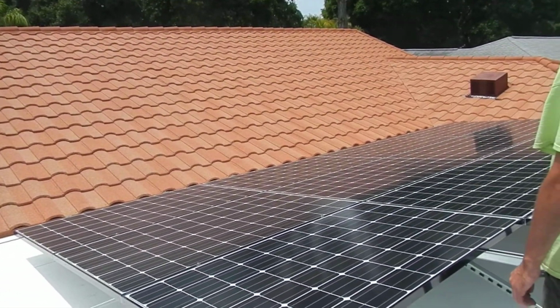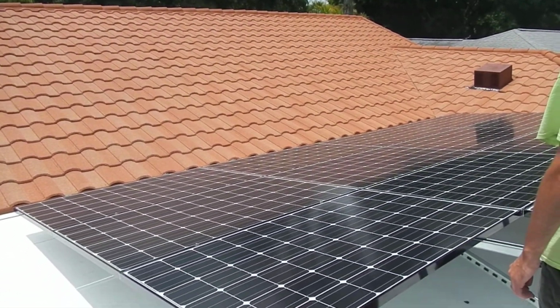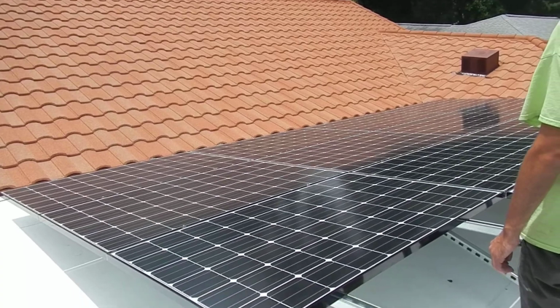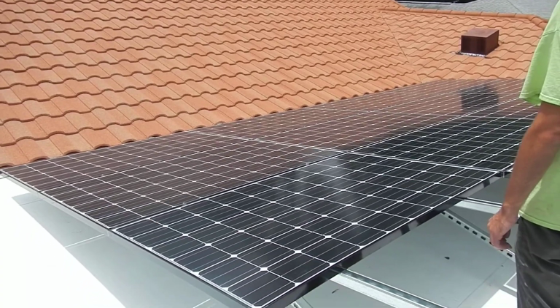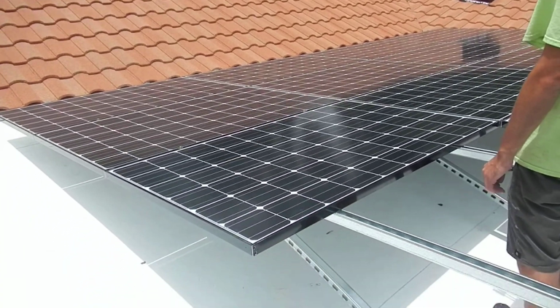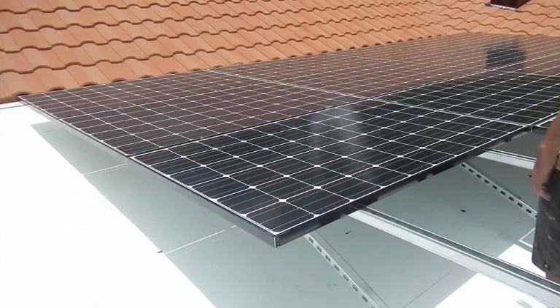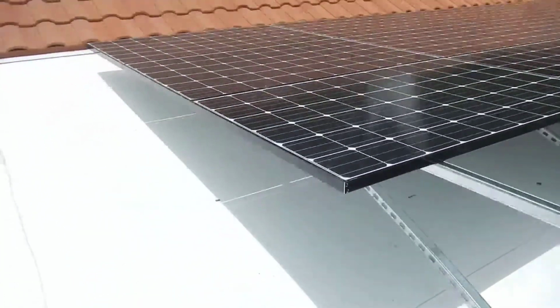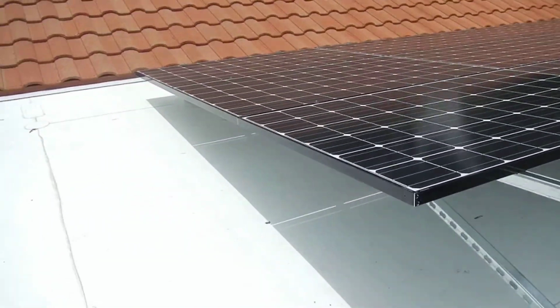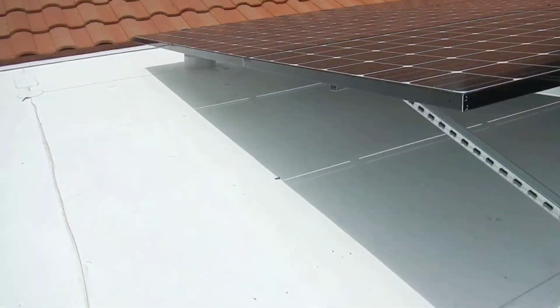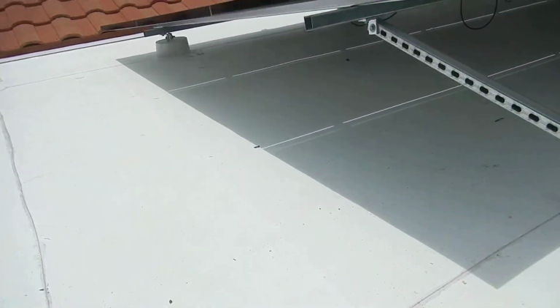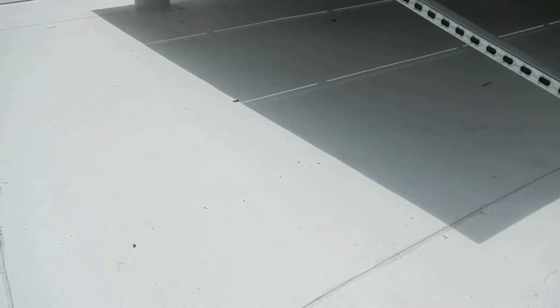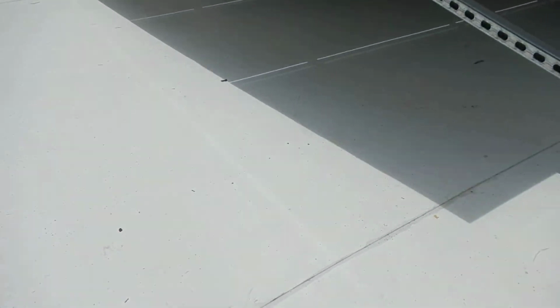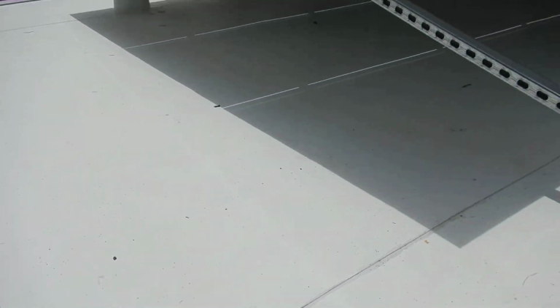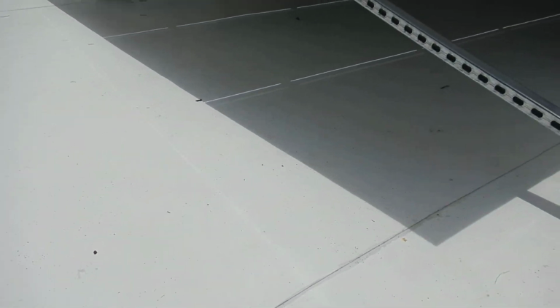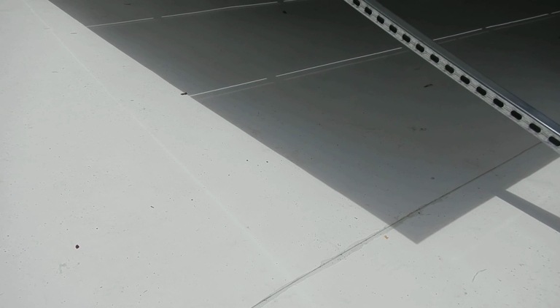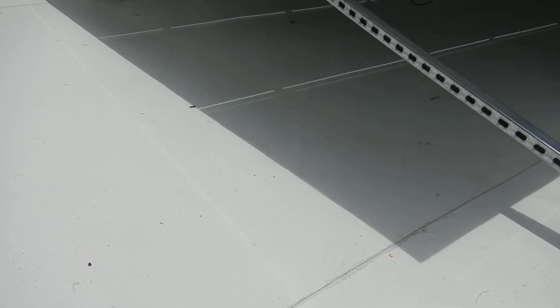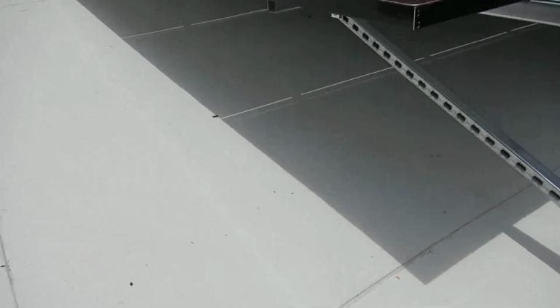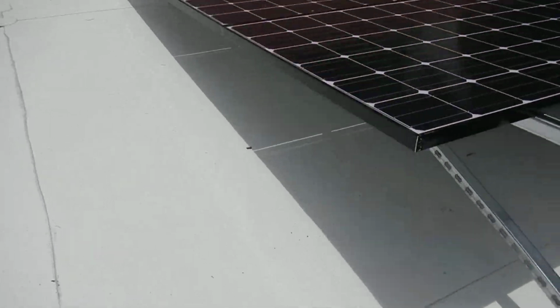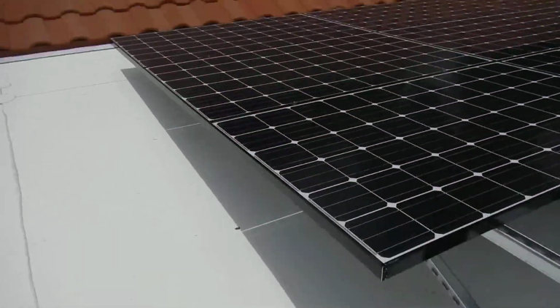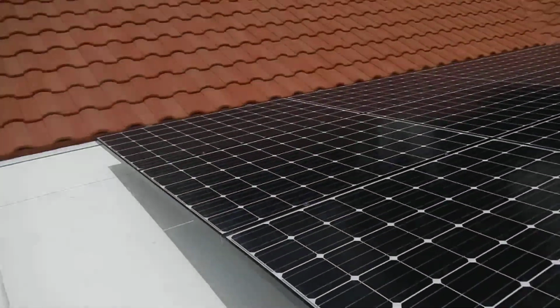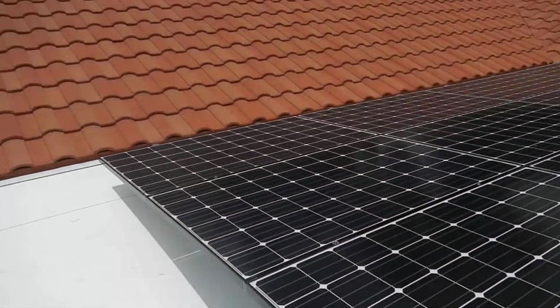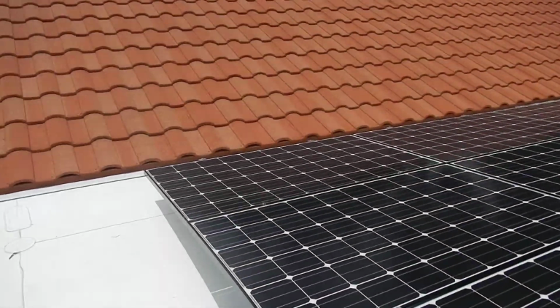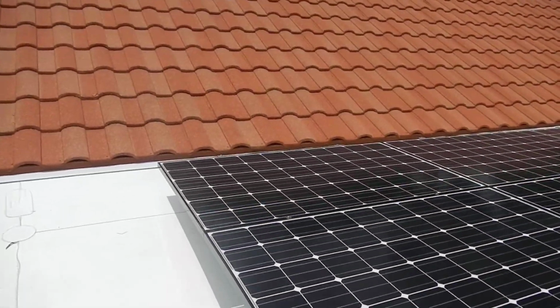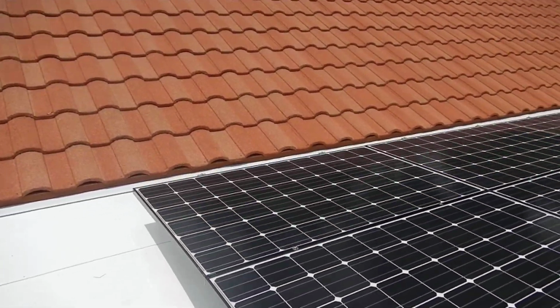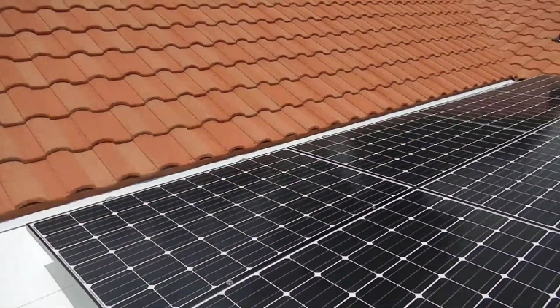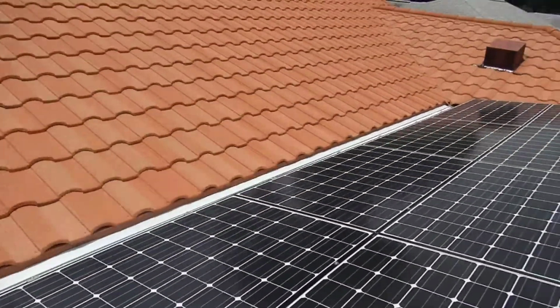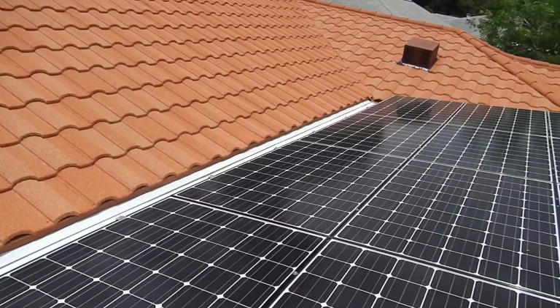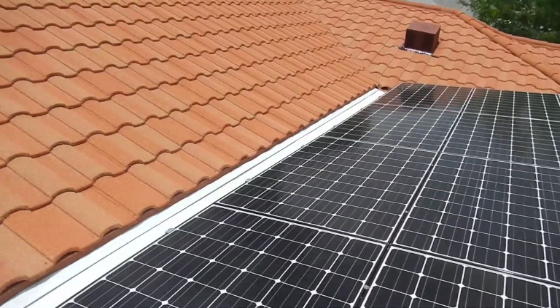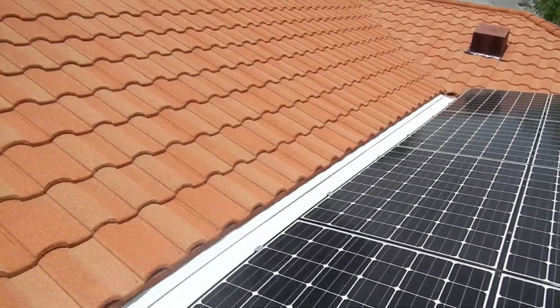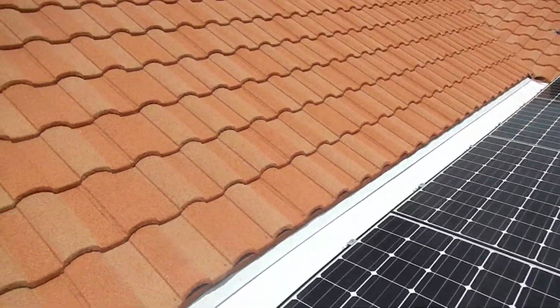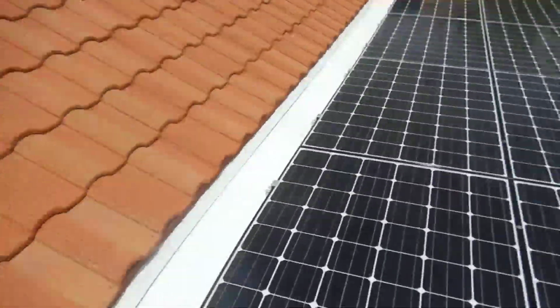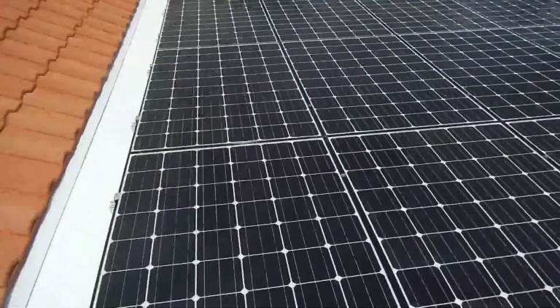This is going to take a huge amount of load off the roof naturally with shade. This is a really nice array.